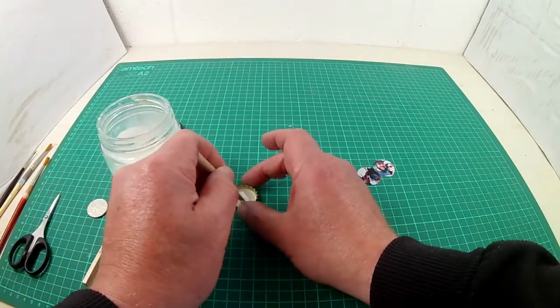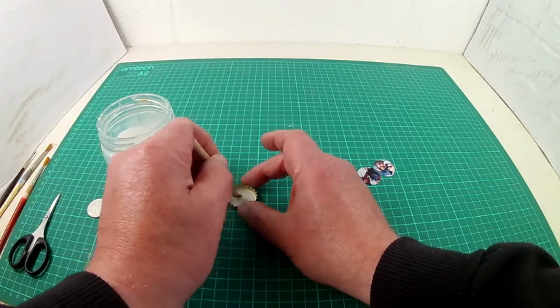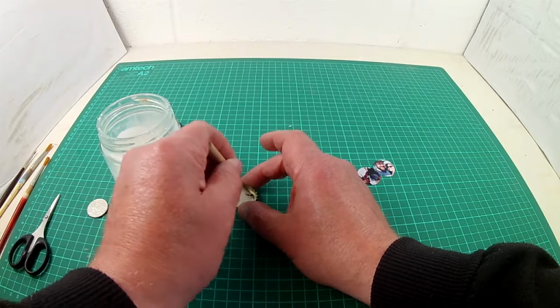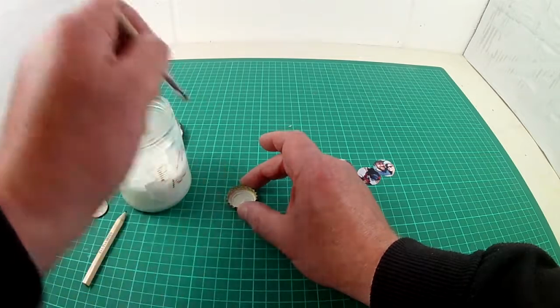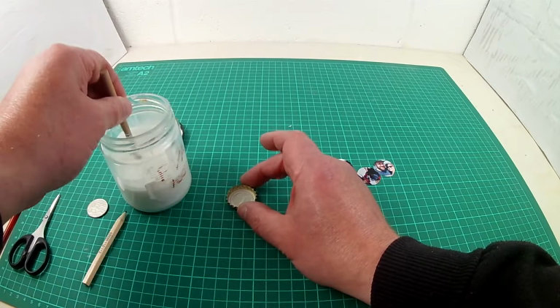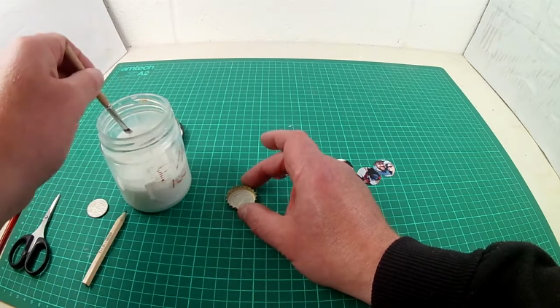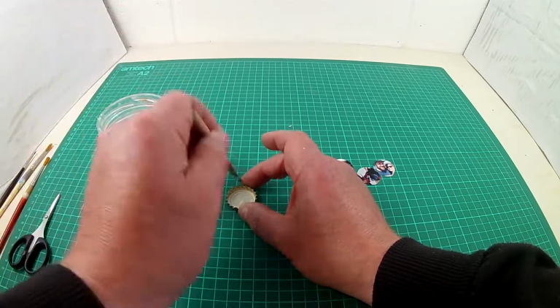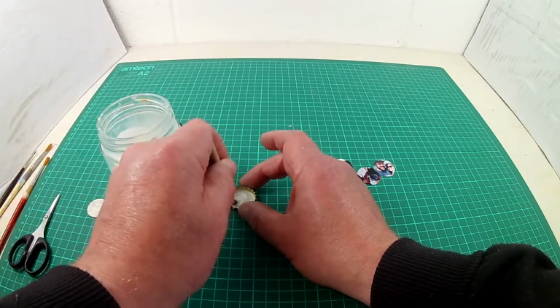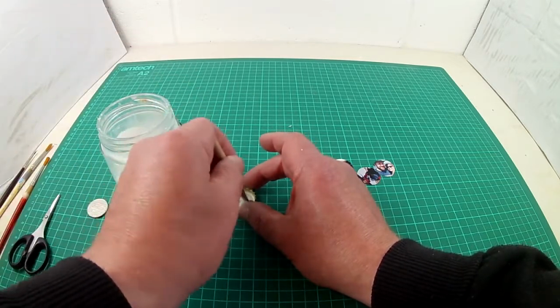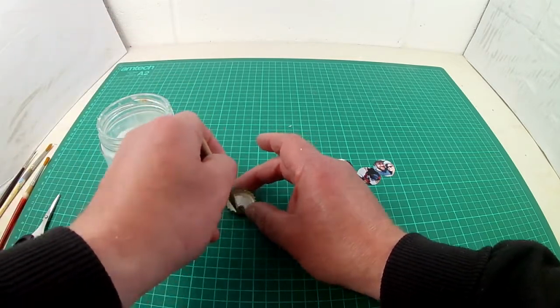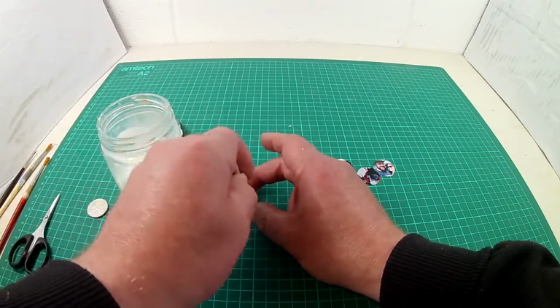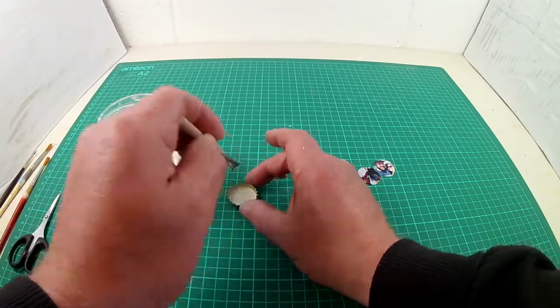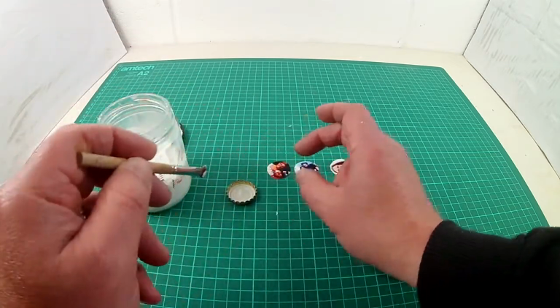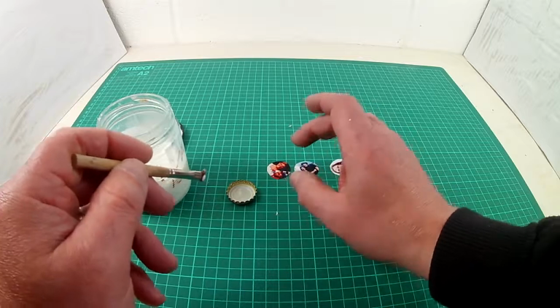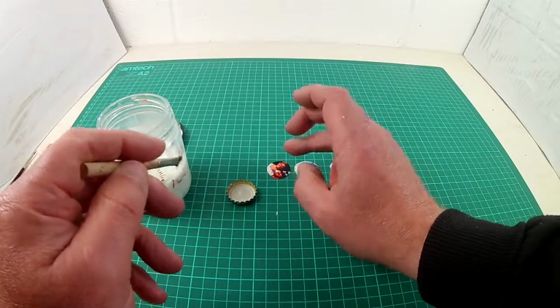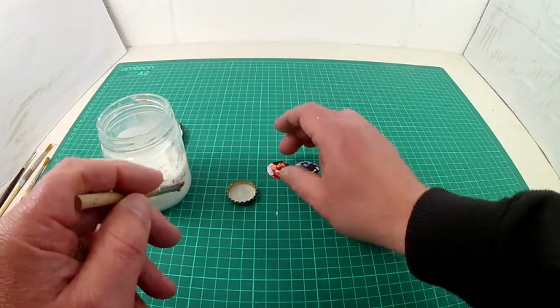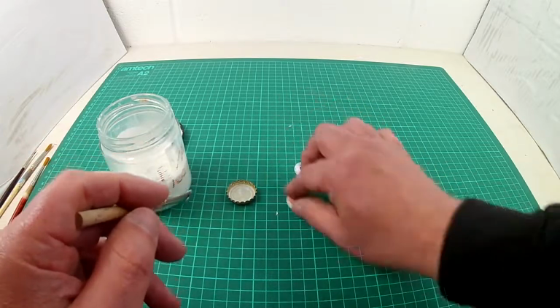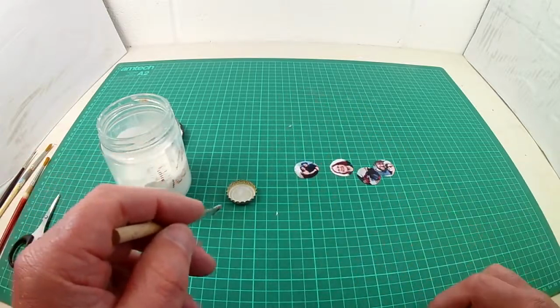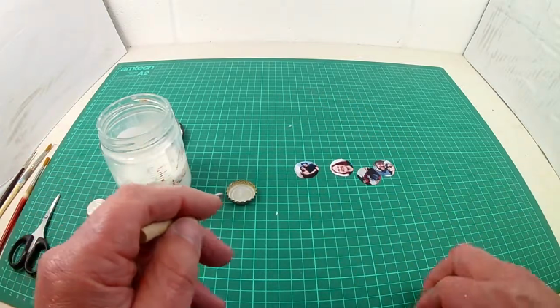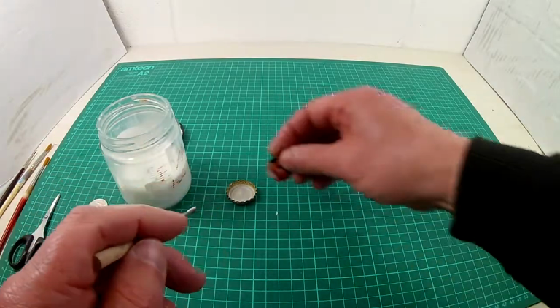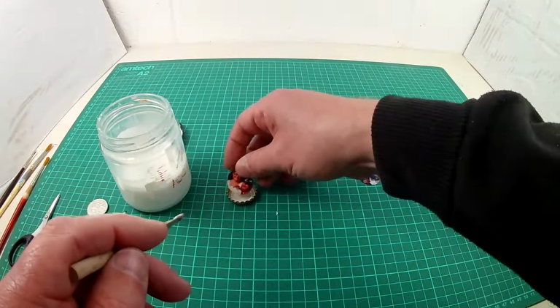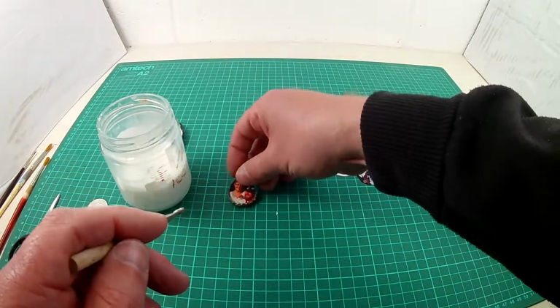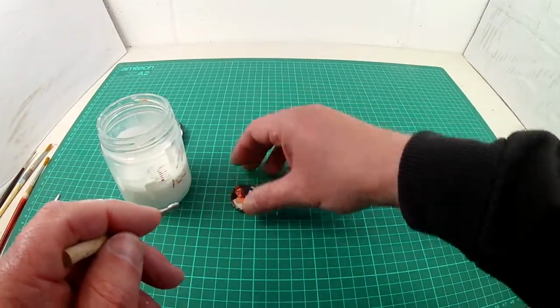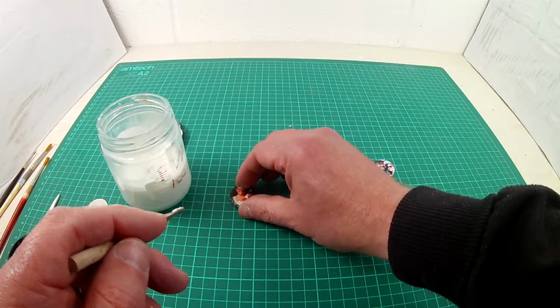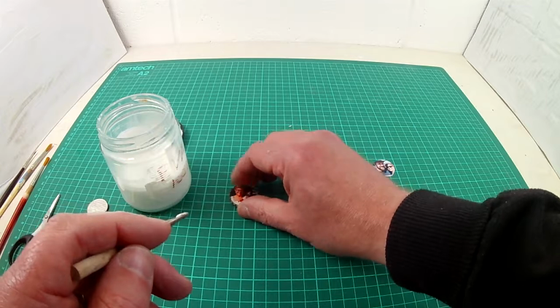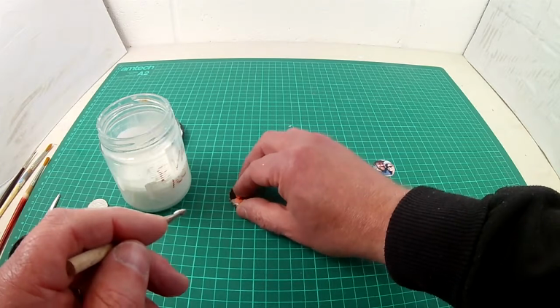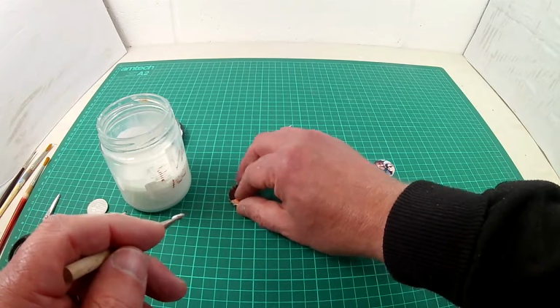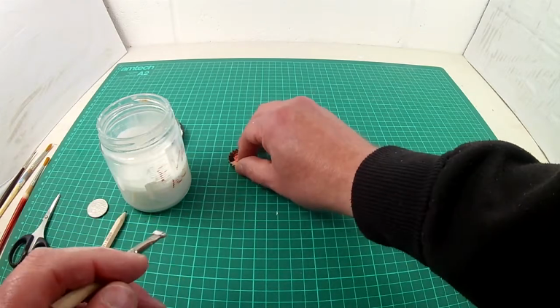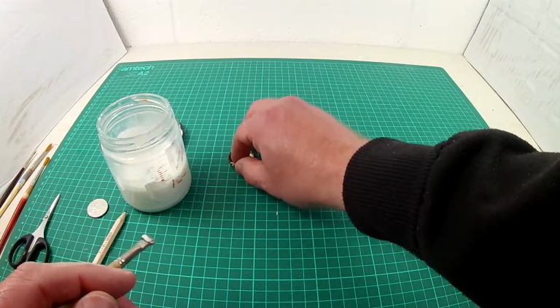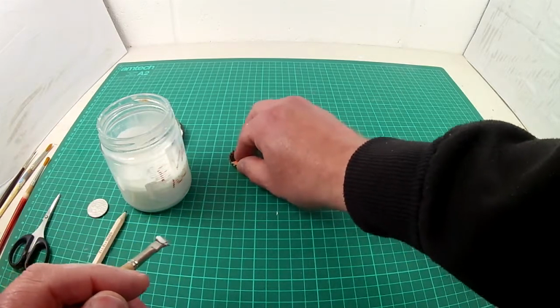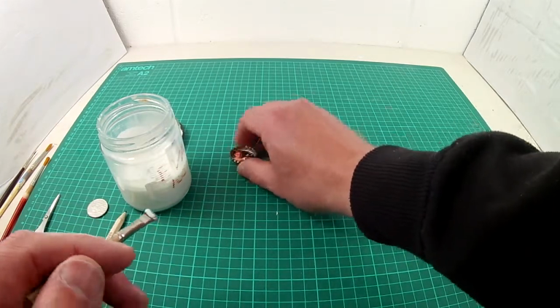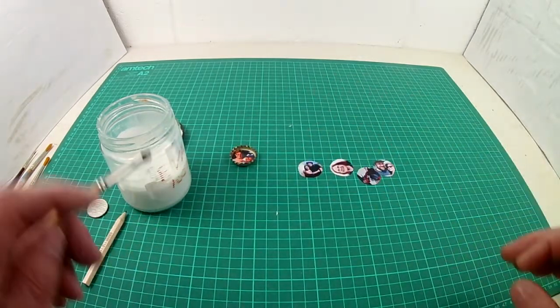I then used PVA glue to stick the photos into the cap. This was a mistake — it took far too long to set. In fact, where there was a tight fit with the photo, the glue didn't even set. Later I used hot glue, this was much better.